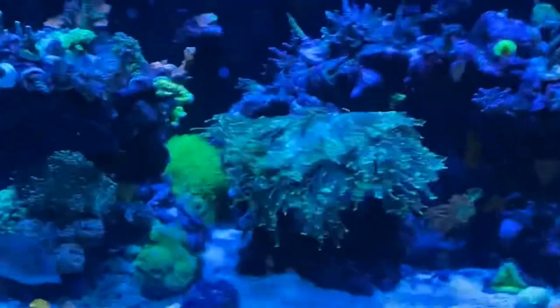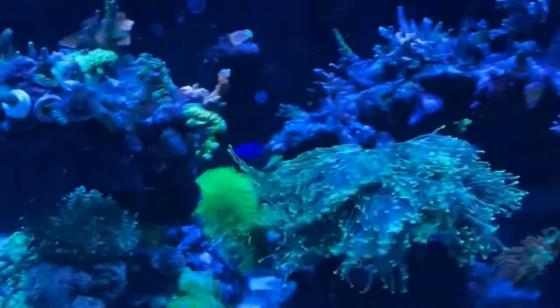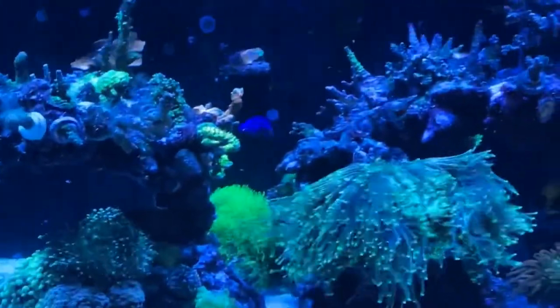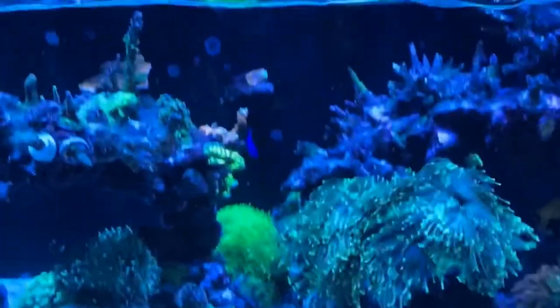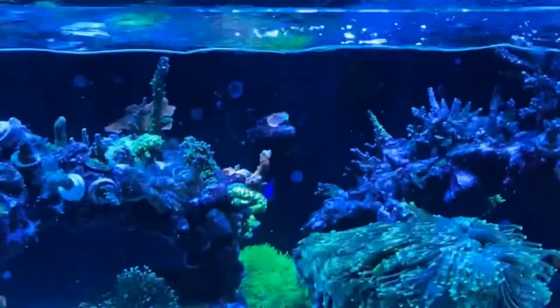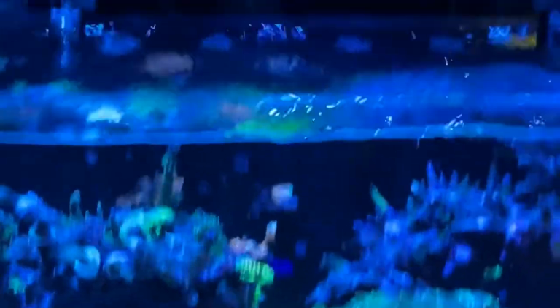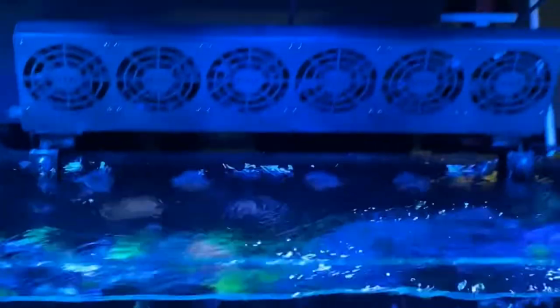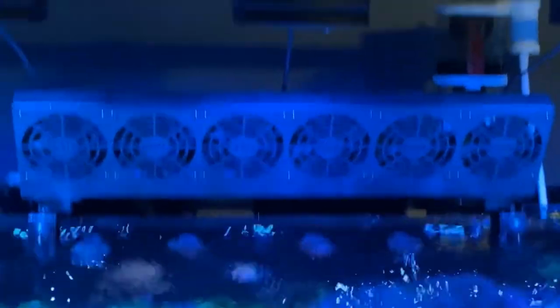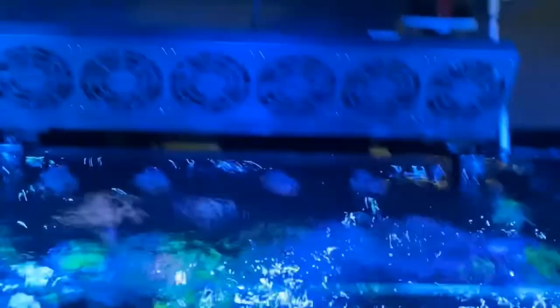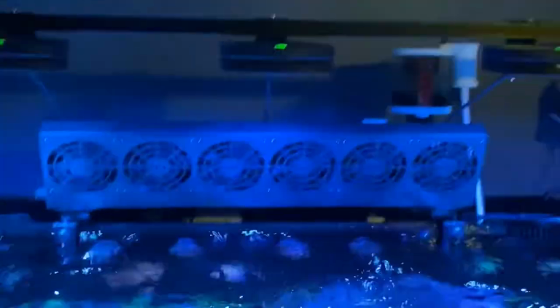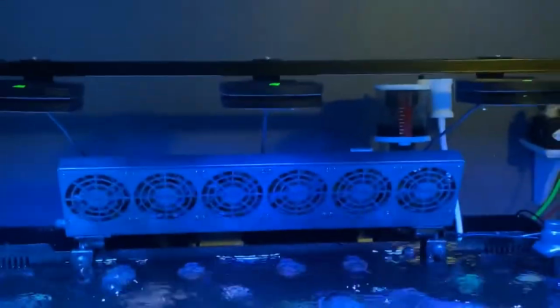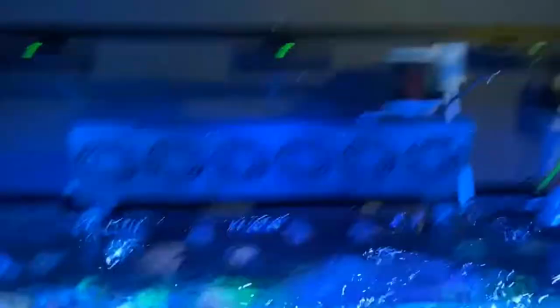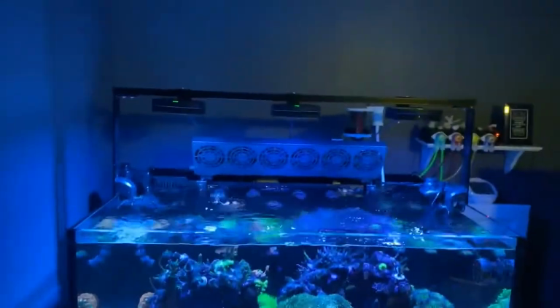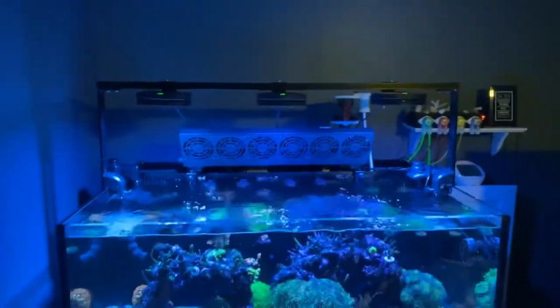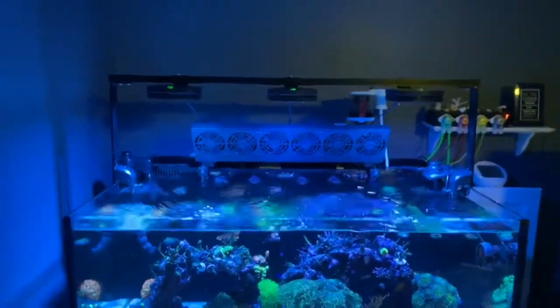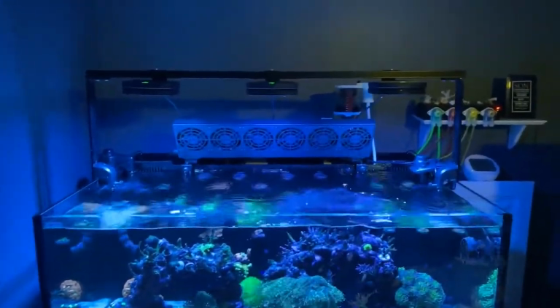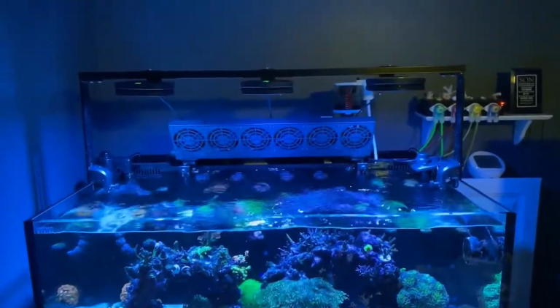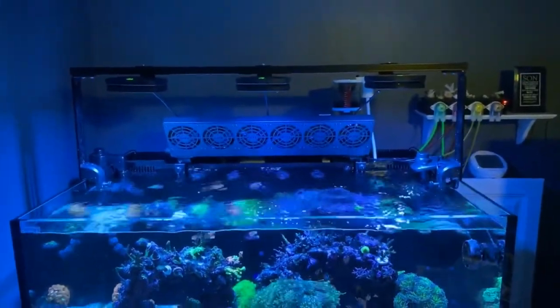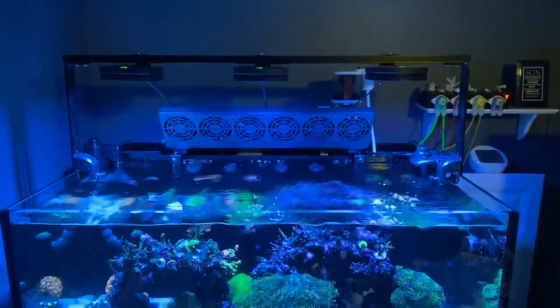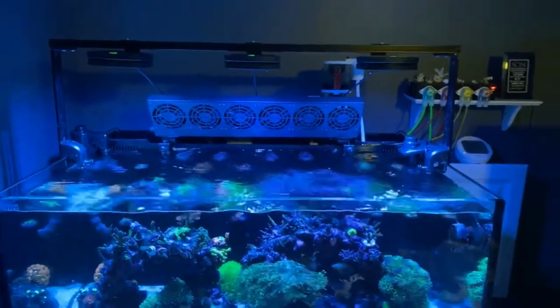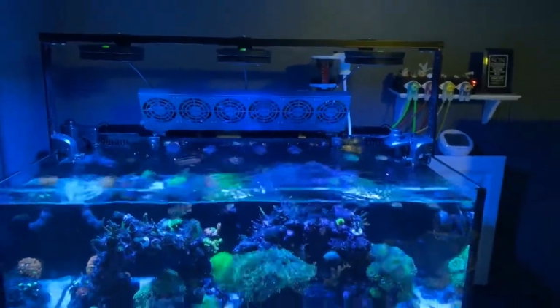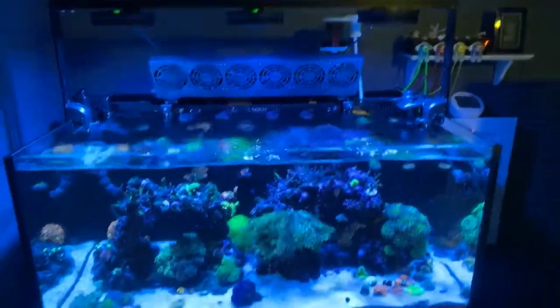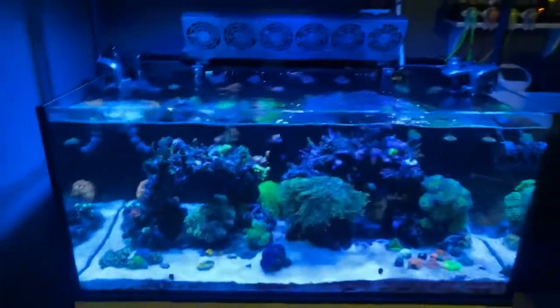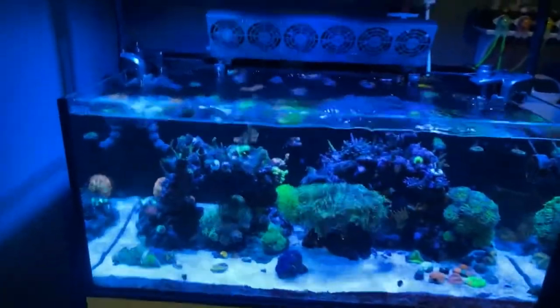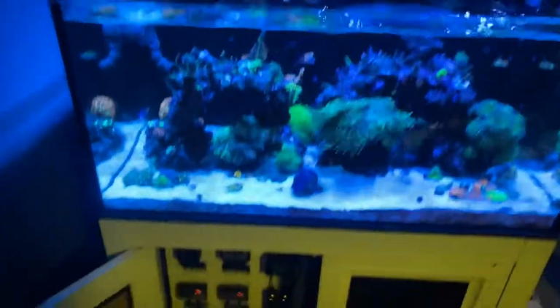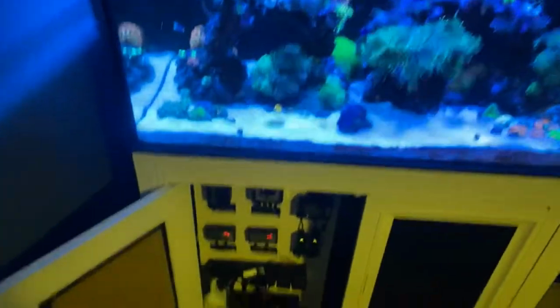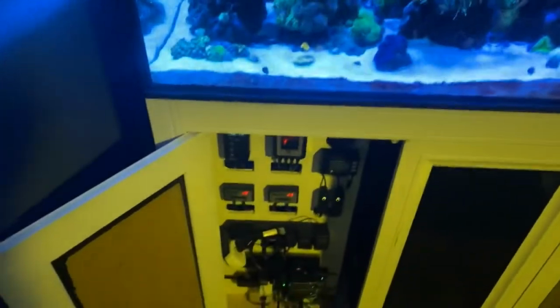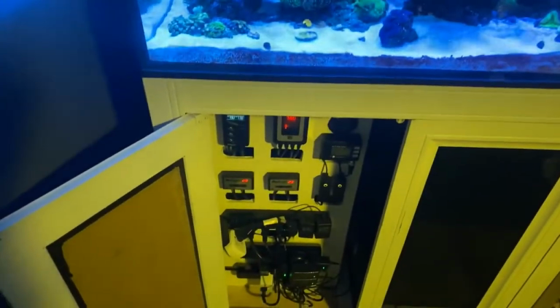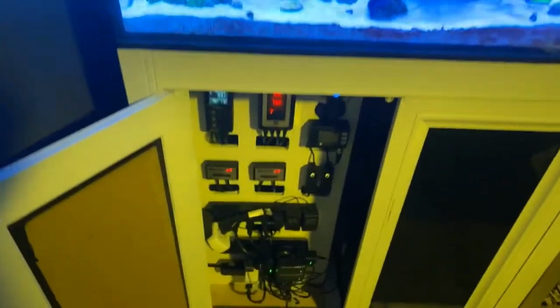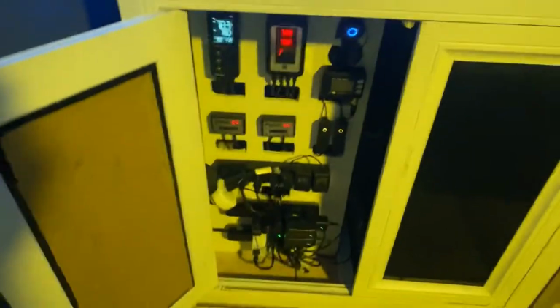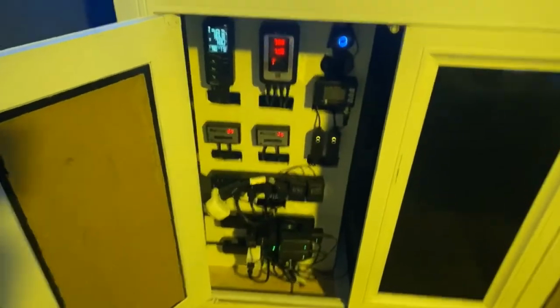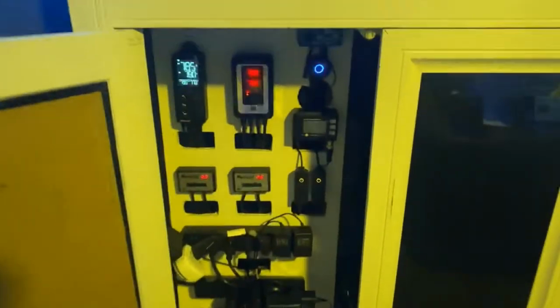Got some goodies in here y'all — three AI Primes, a custom-made light rack. I do everything custom and I love it; it feels better when you do it that way.